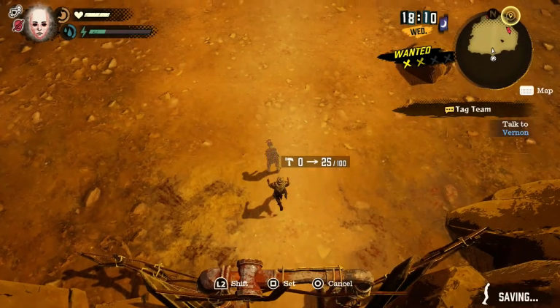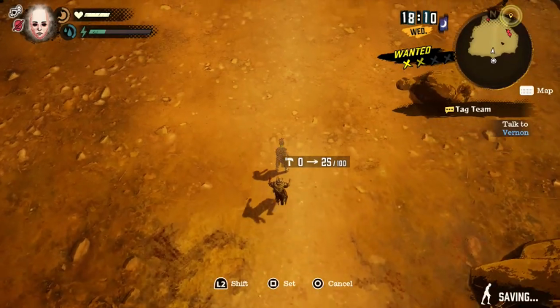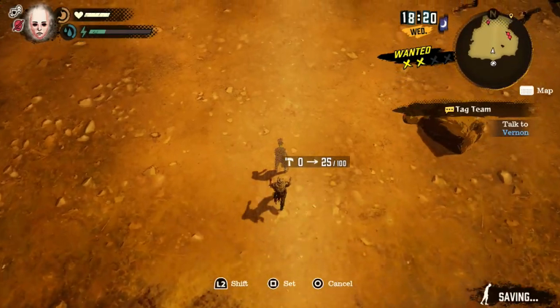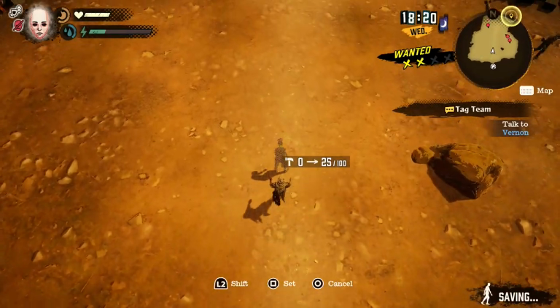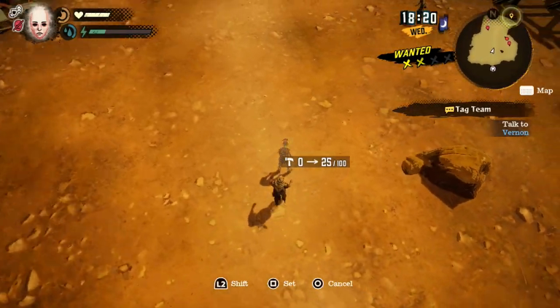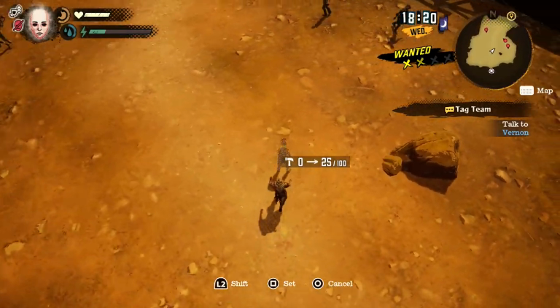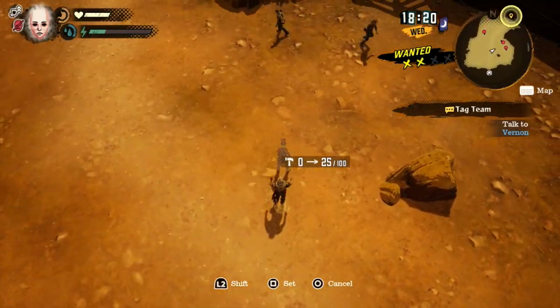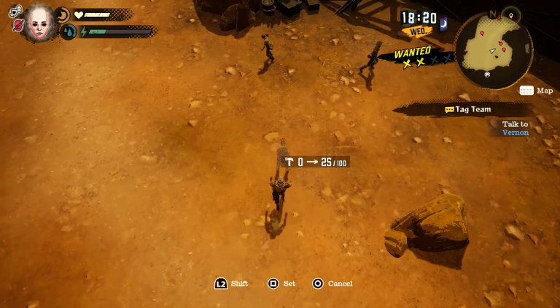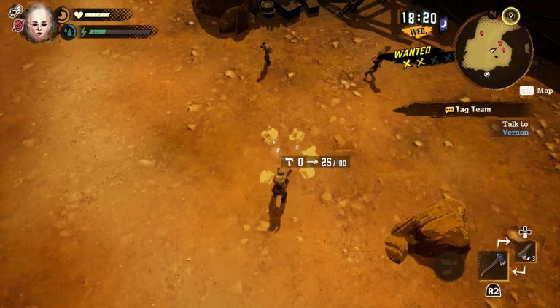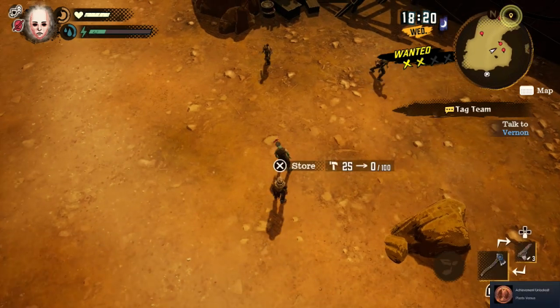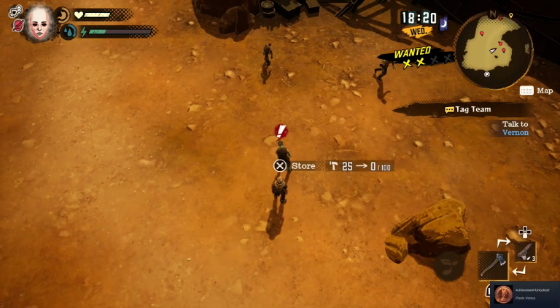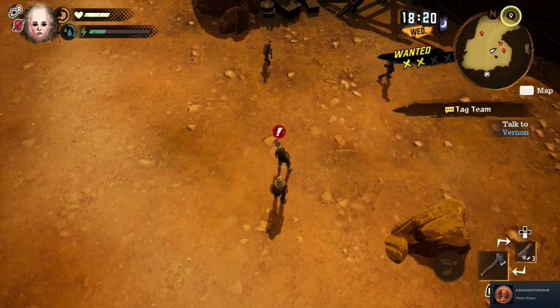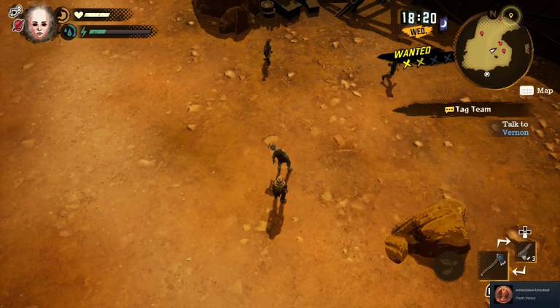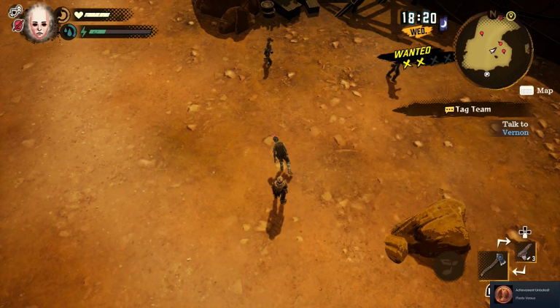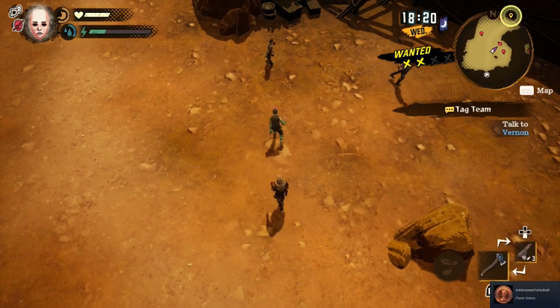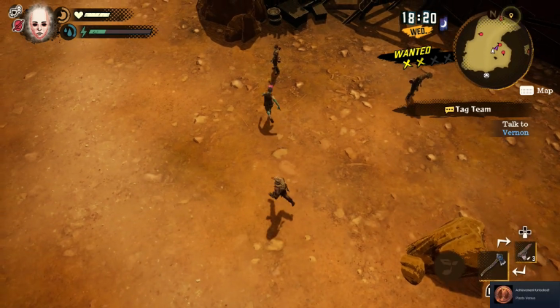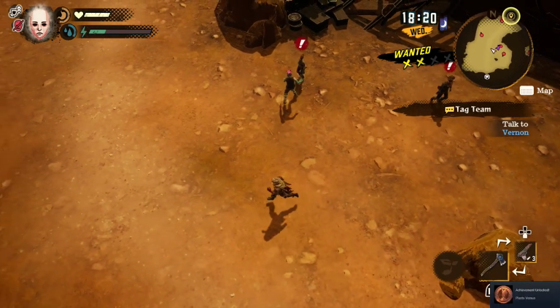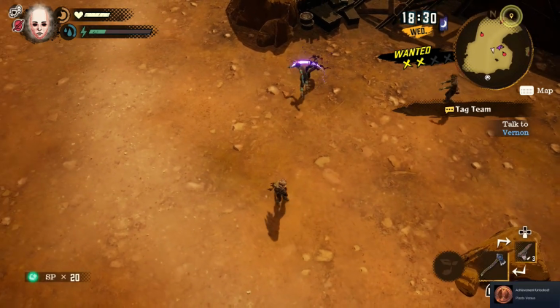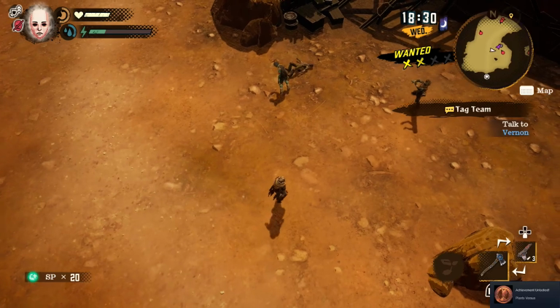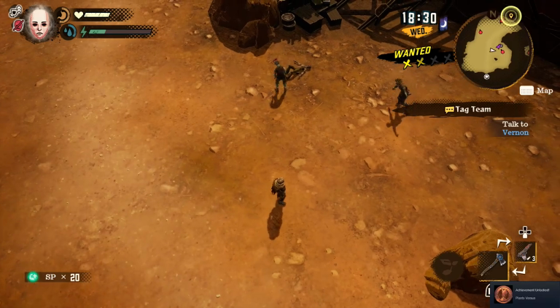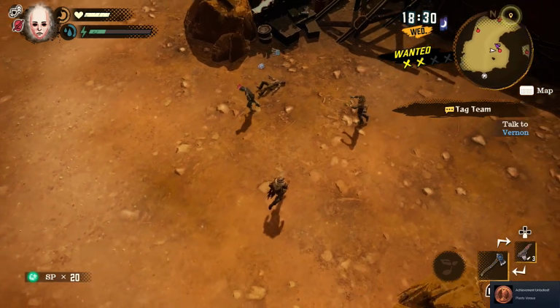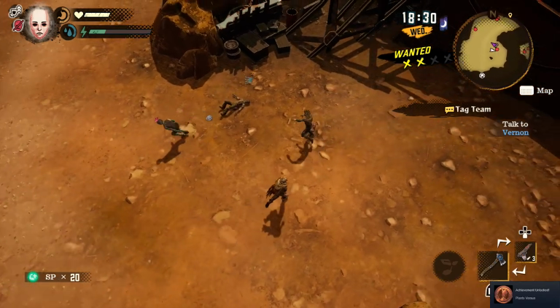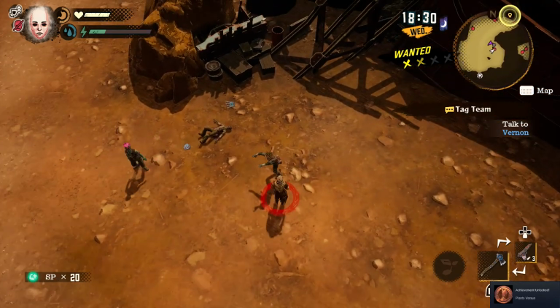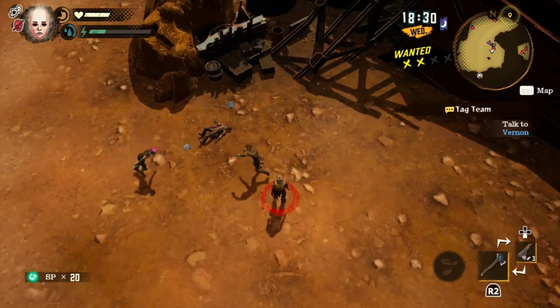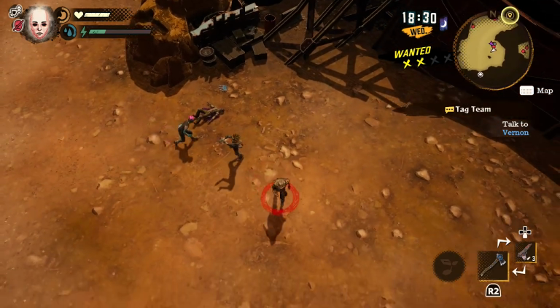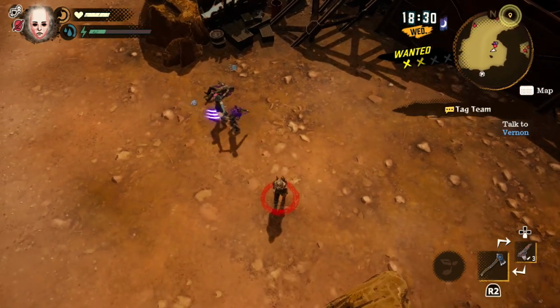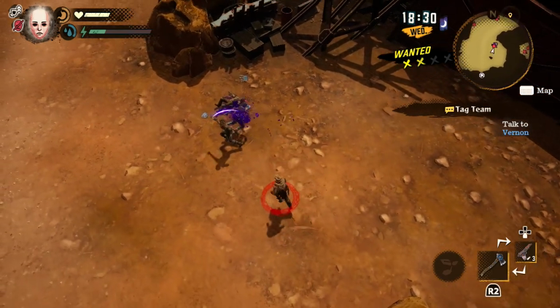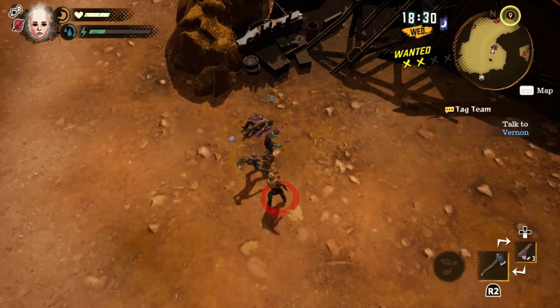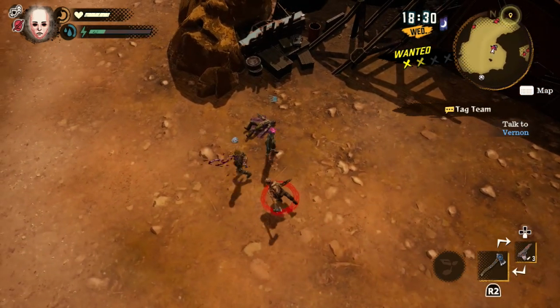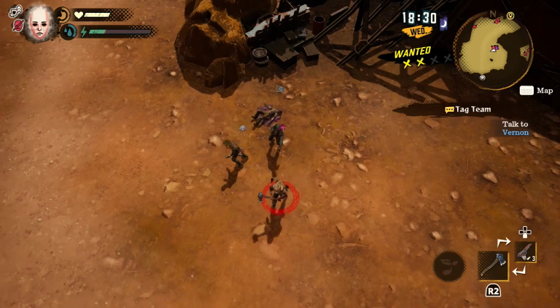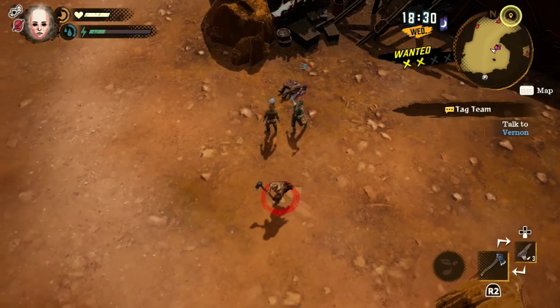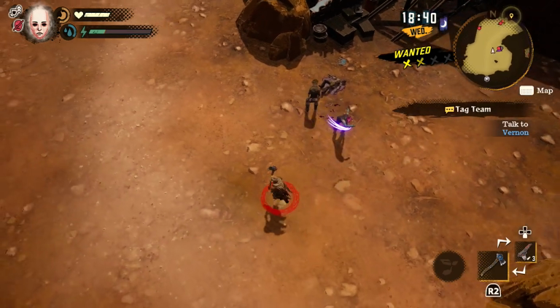So equip it like I said and then you can simply go ahead and place it. You see the numbers 25 out of 100 — basically your 100 is your limit. Each one of these zombies is worth 25, so that means you can only have four of these zombies out at any one time.